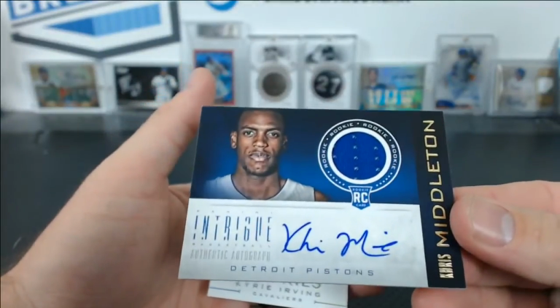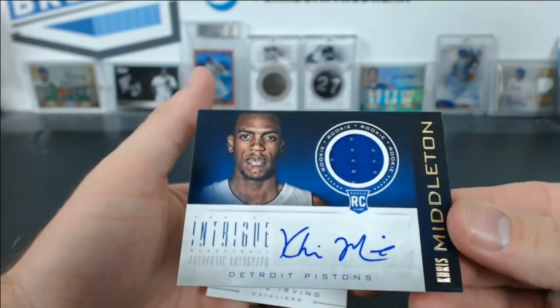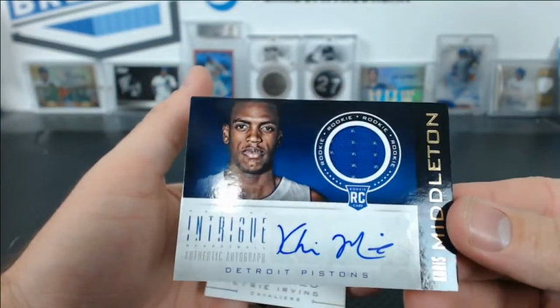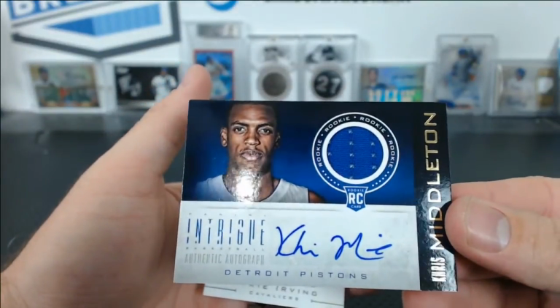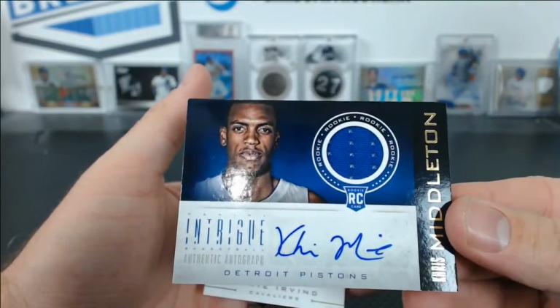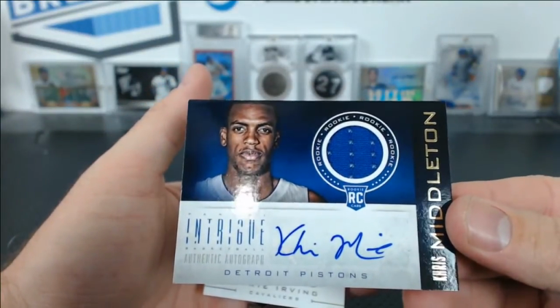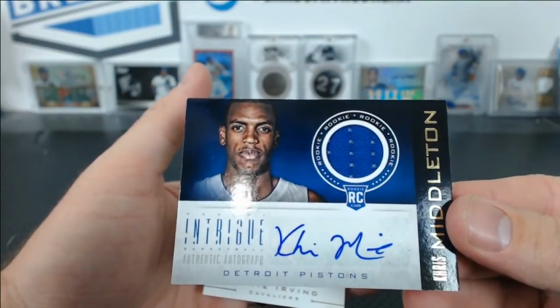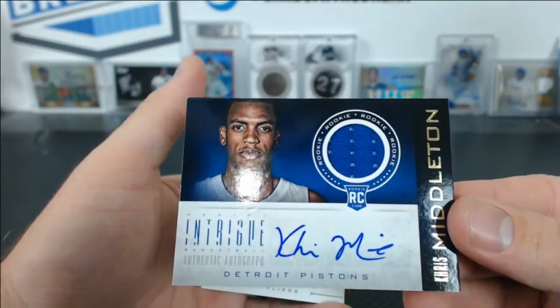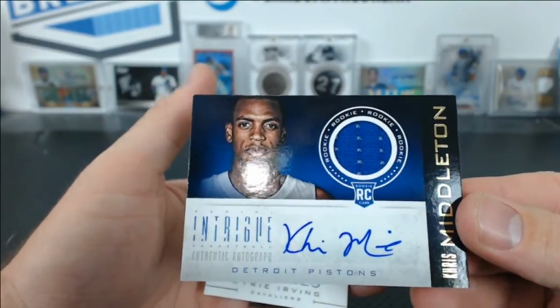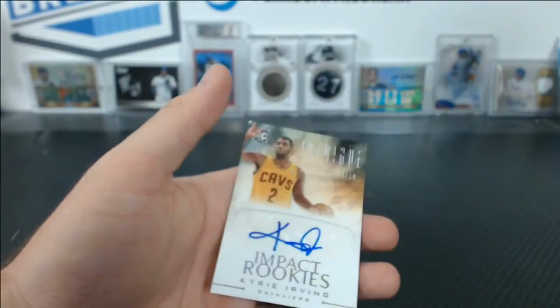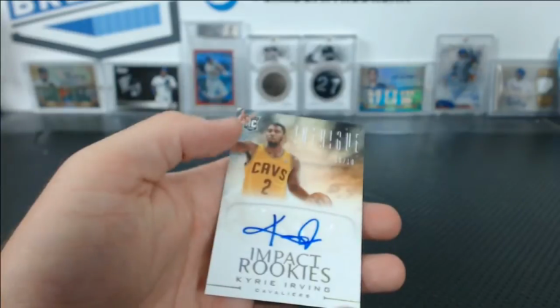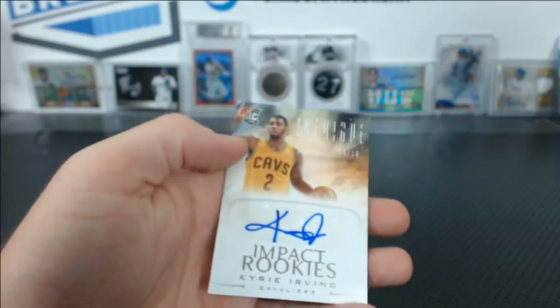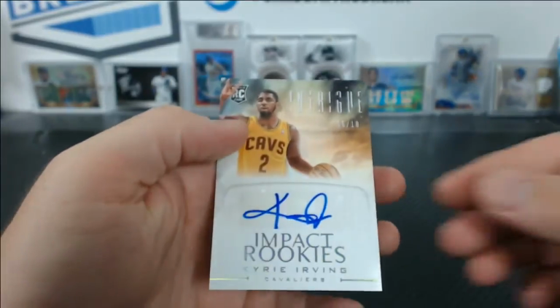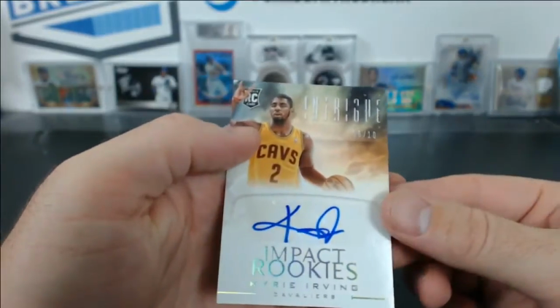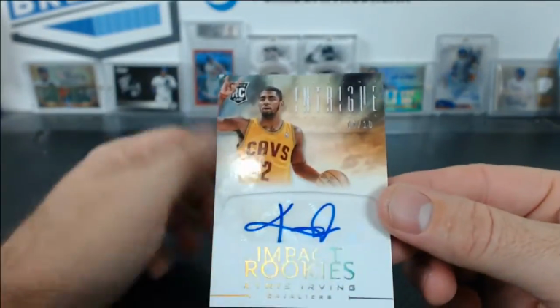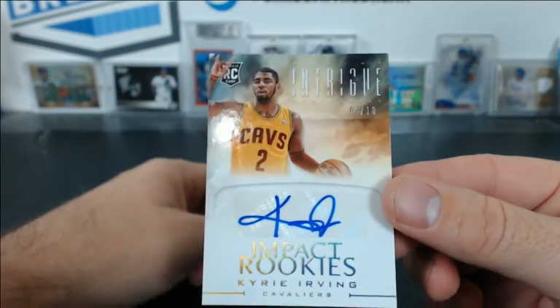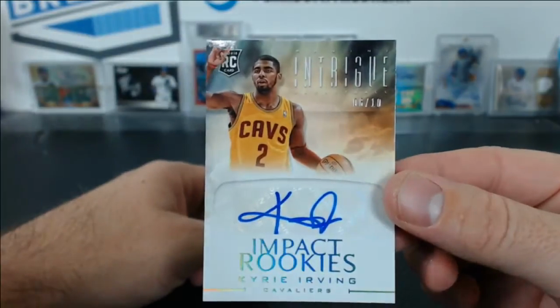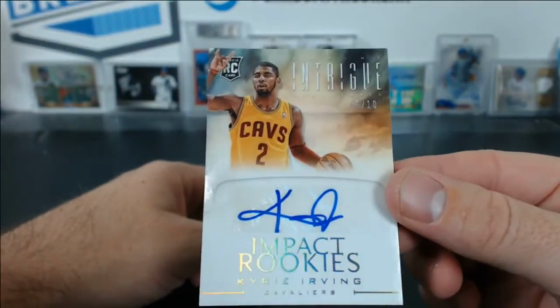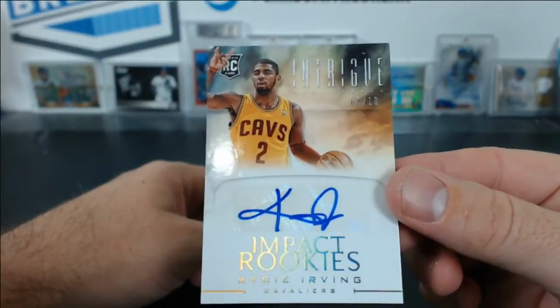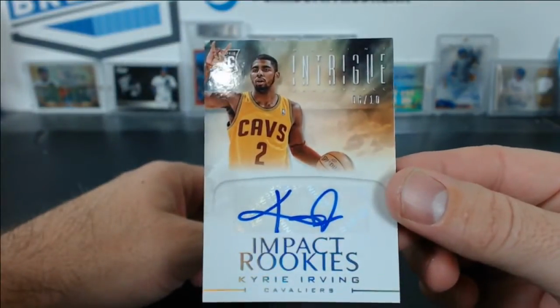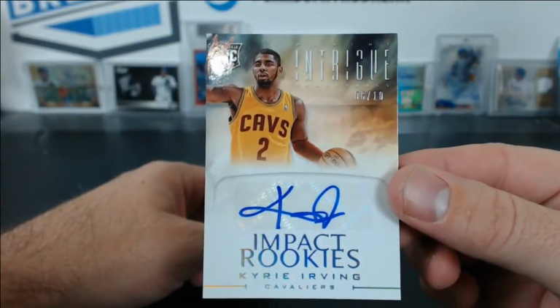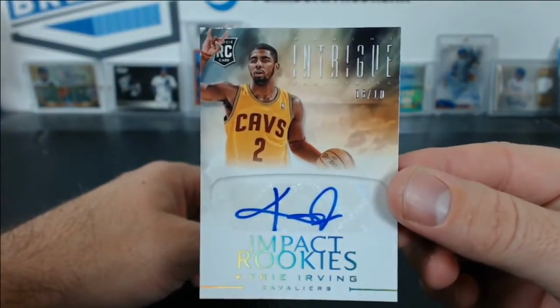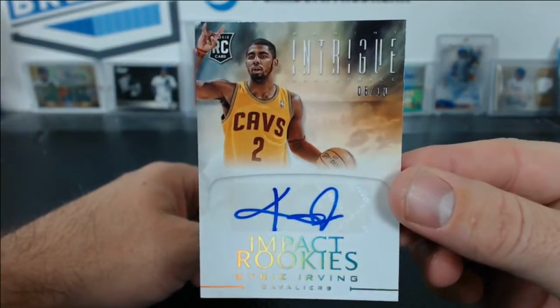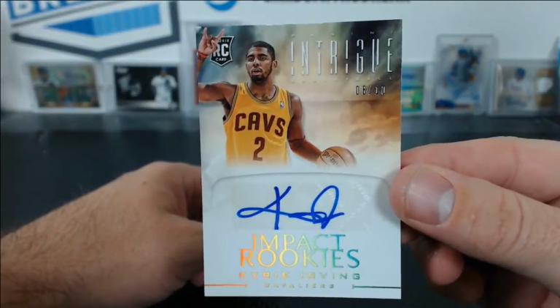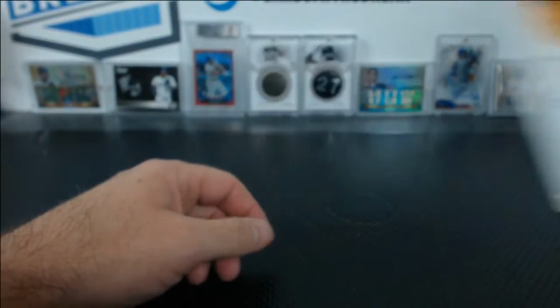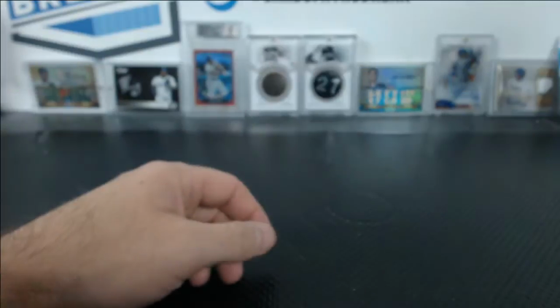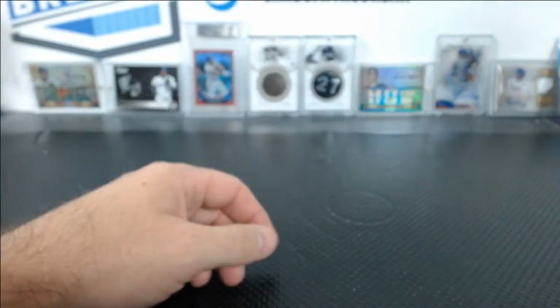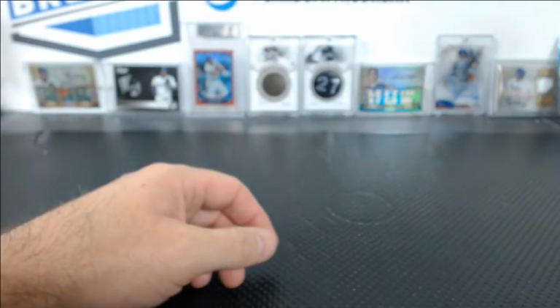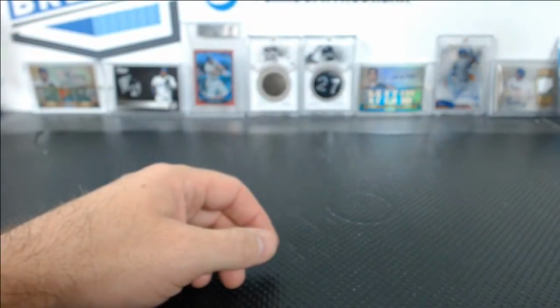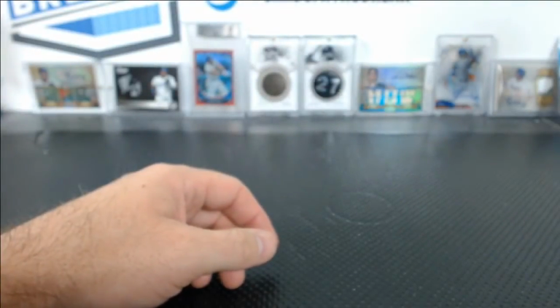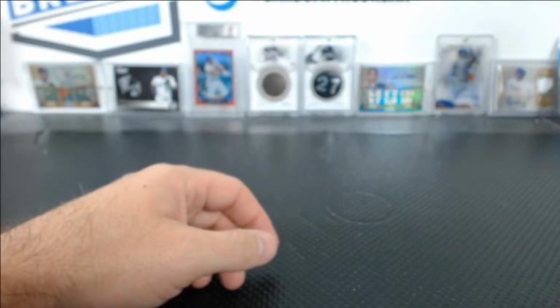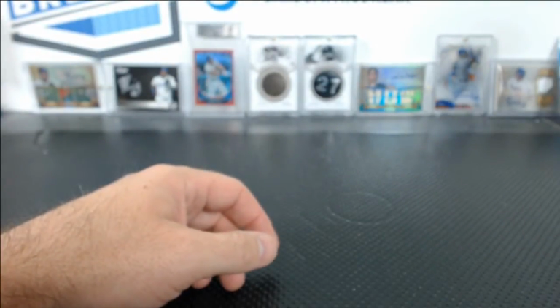Chris Middleton for the Pistons jersey auto — and there's the other Kyrie! Six of ten from Intrigue Impact Rookies auto. Two Kyries — what a break!